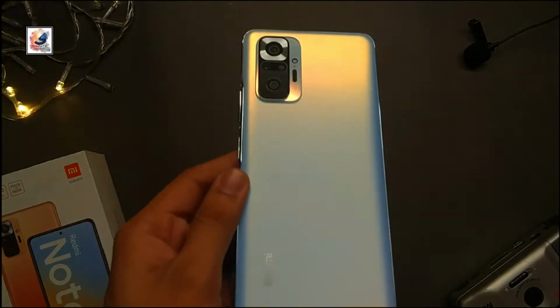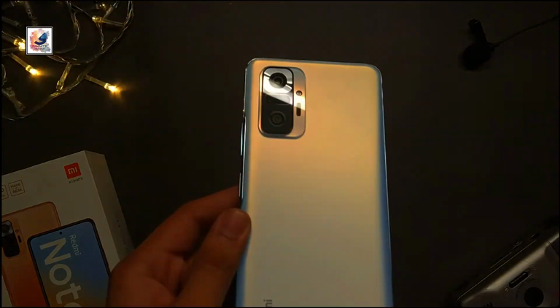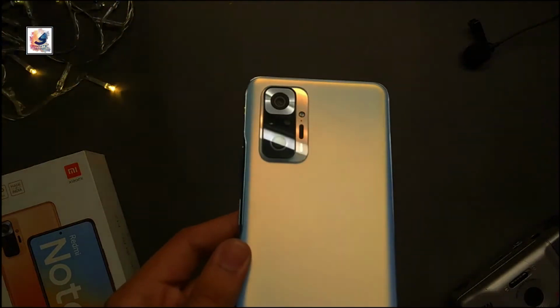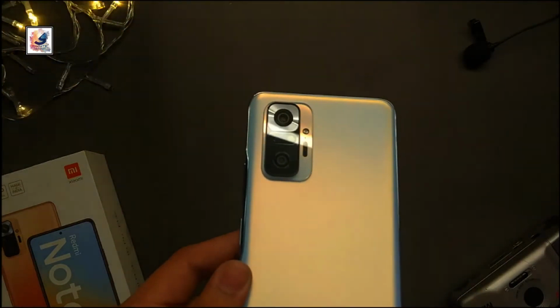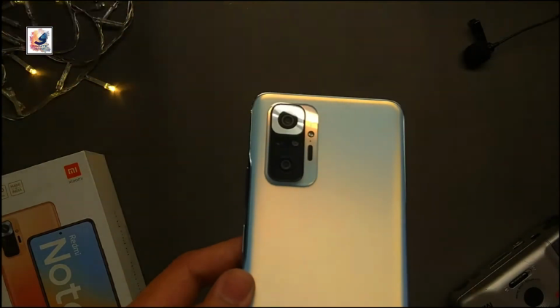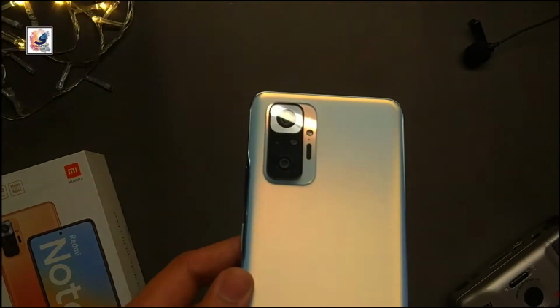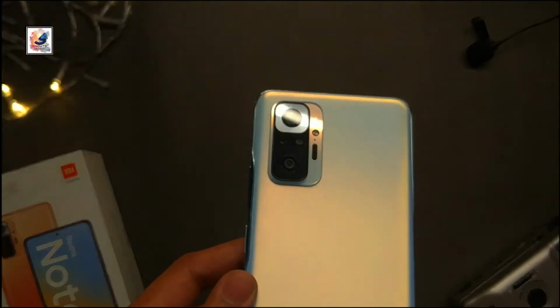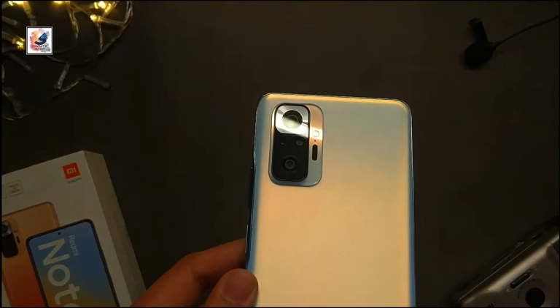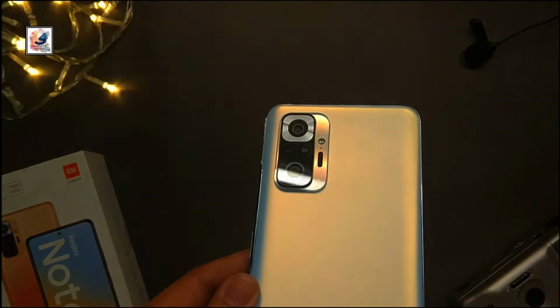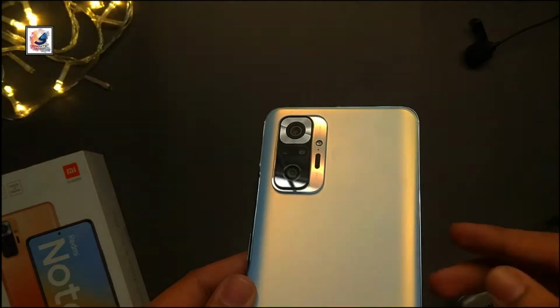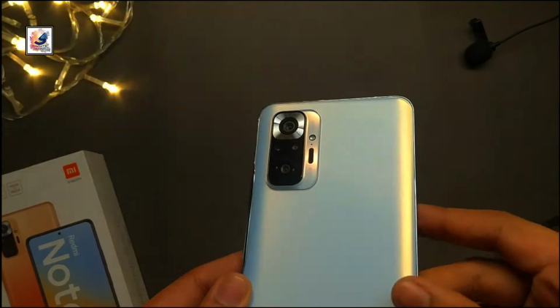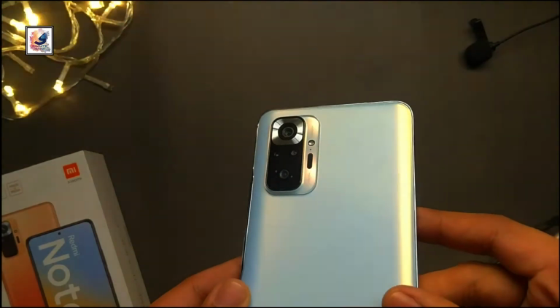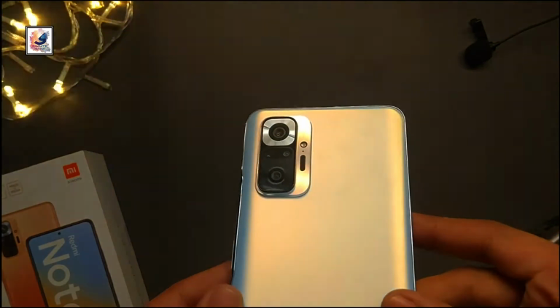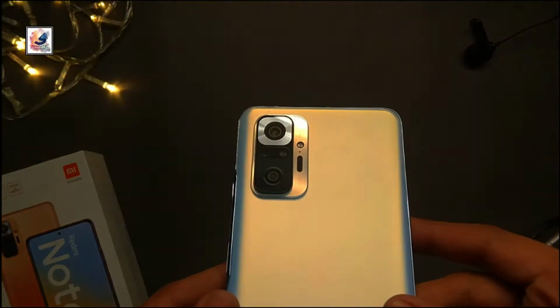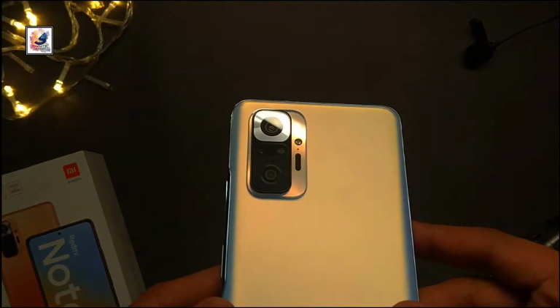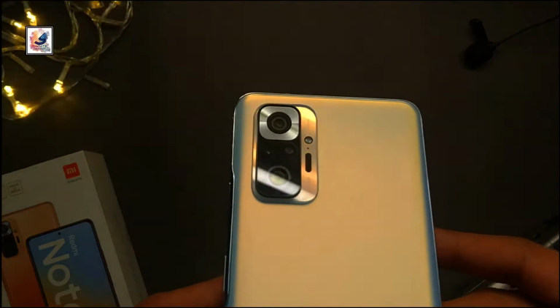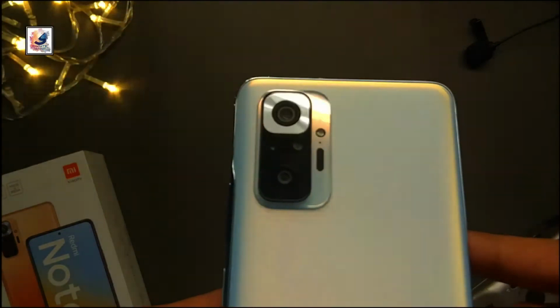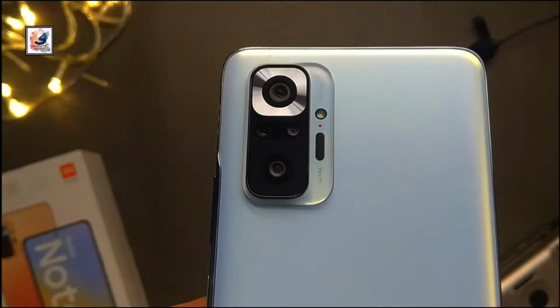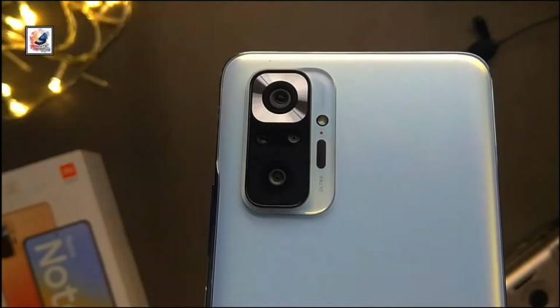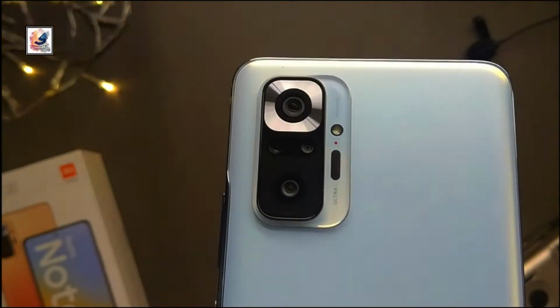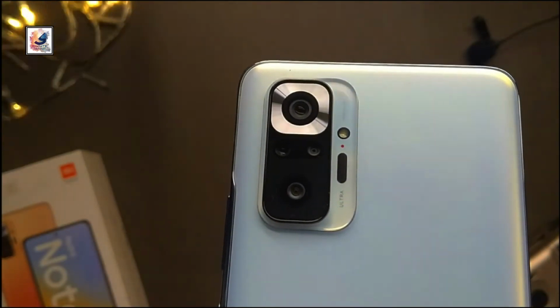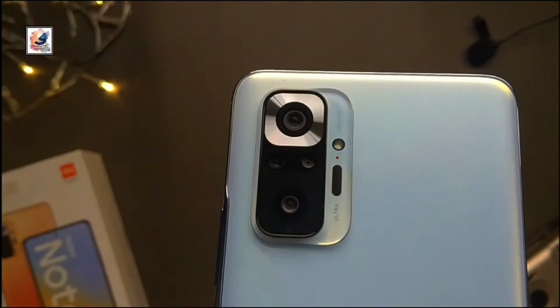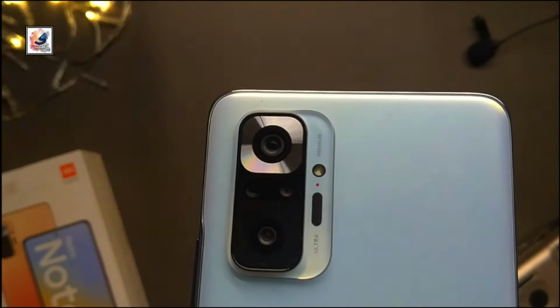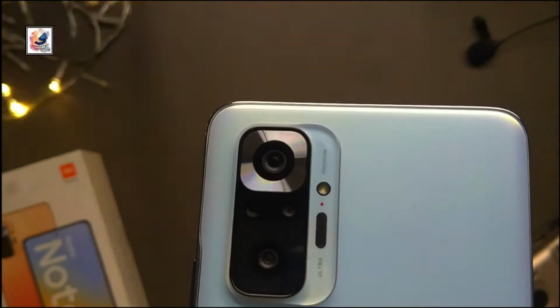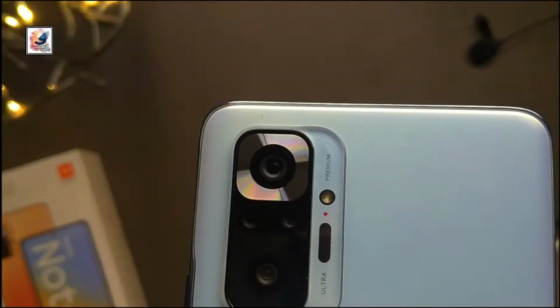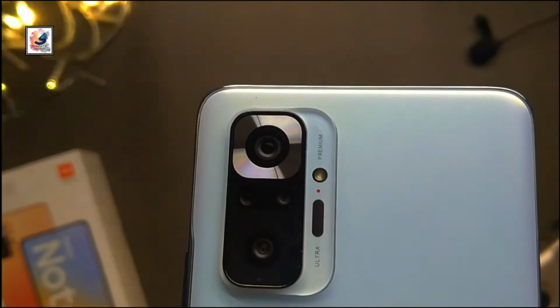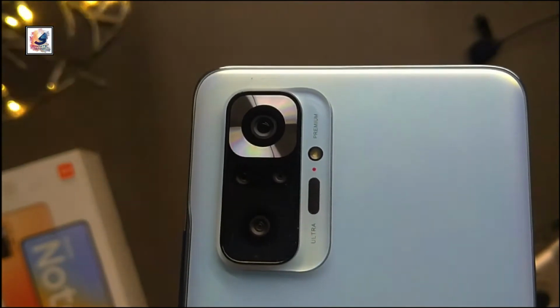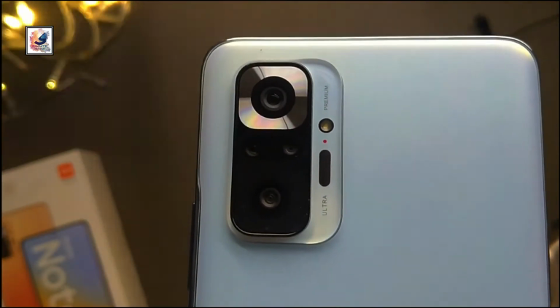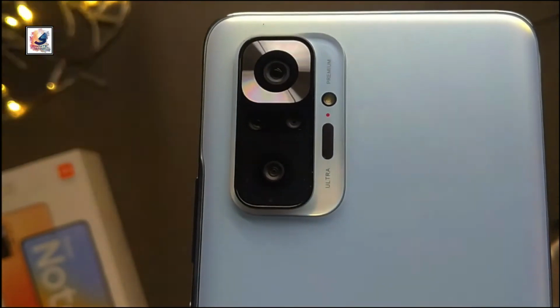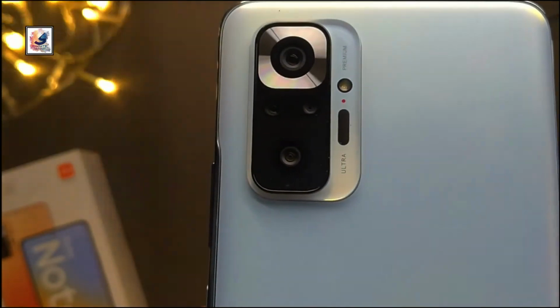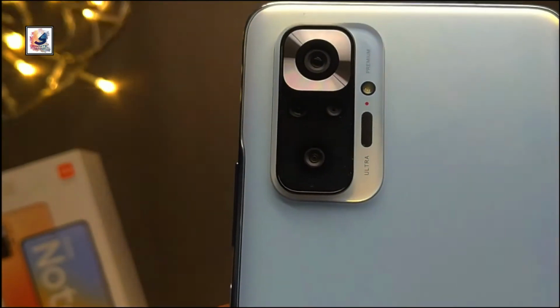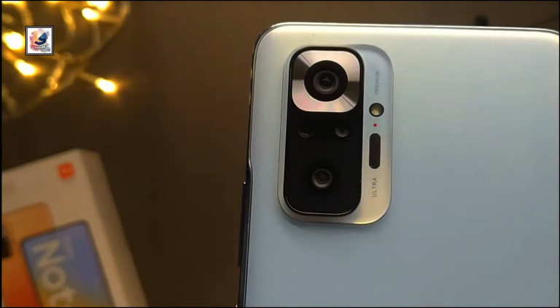This is our Redmi Note 10 Pro Max in Classical Blue color. I really like this new color and new camera design — it feels very premium. Let me know in the comments if you like this new camera design.